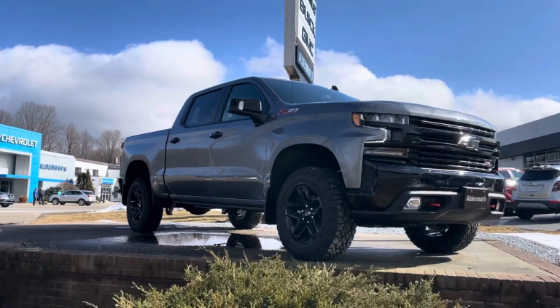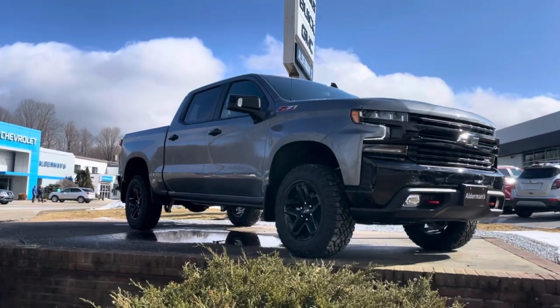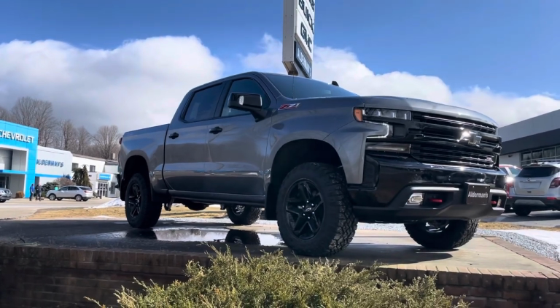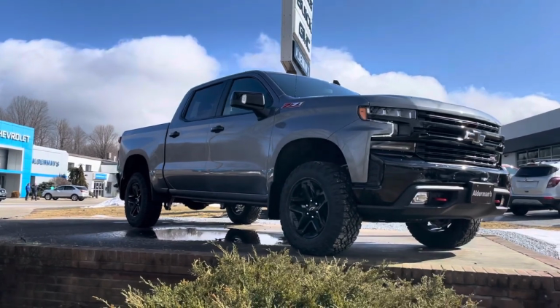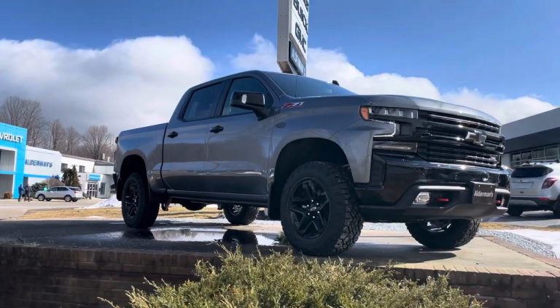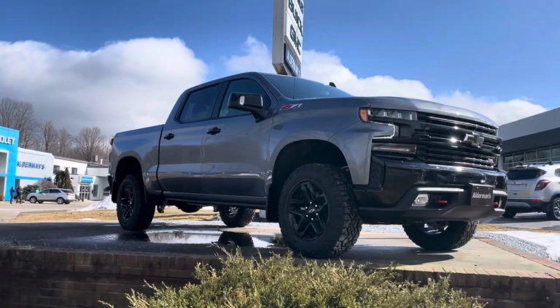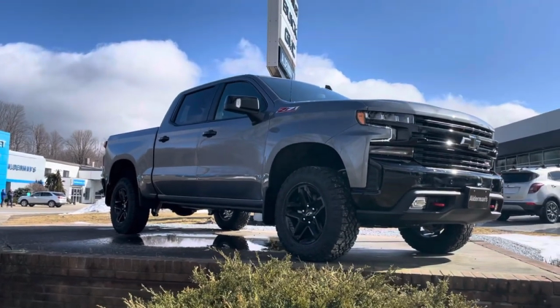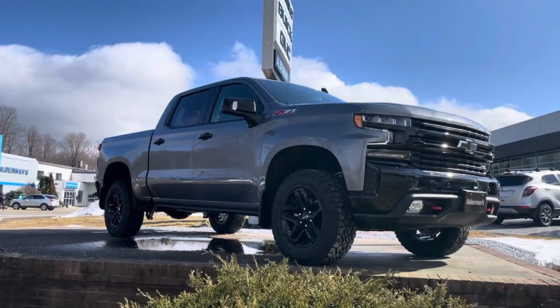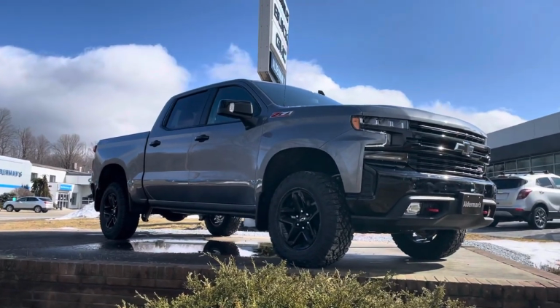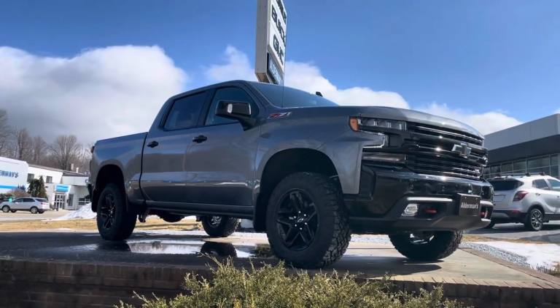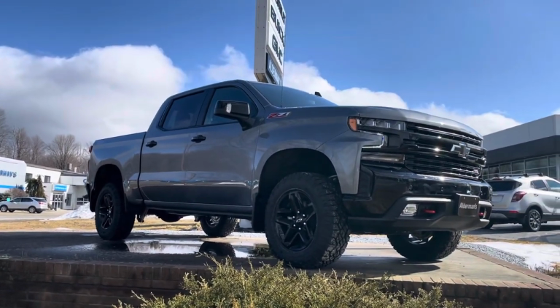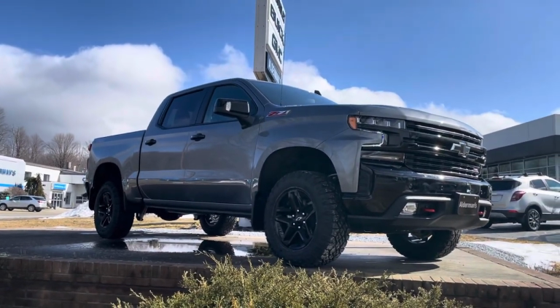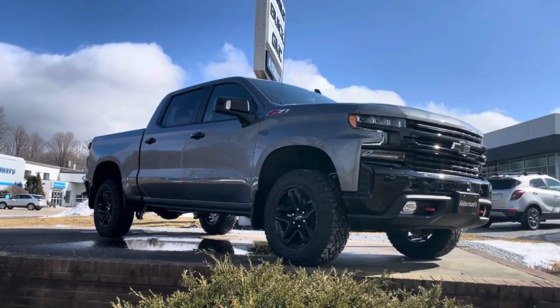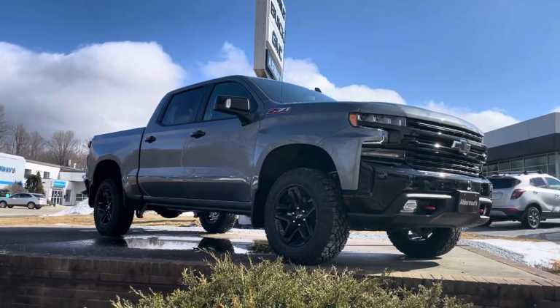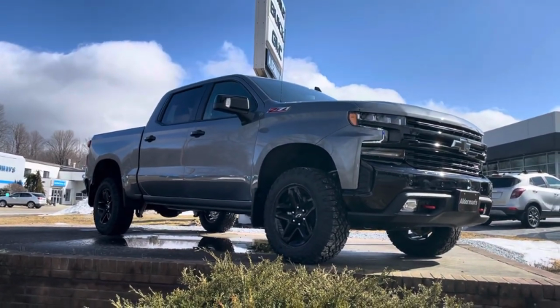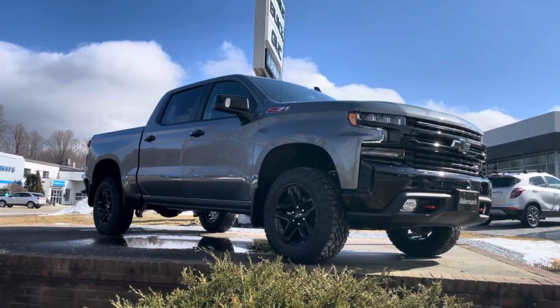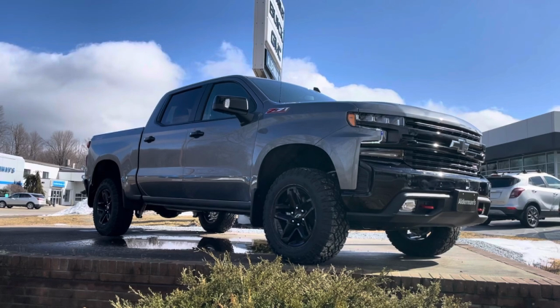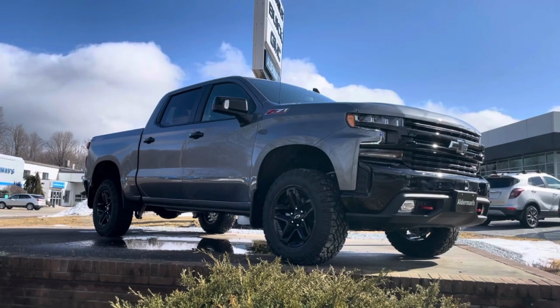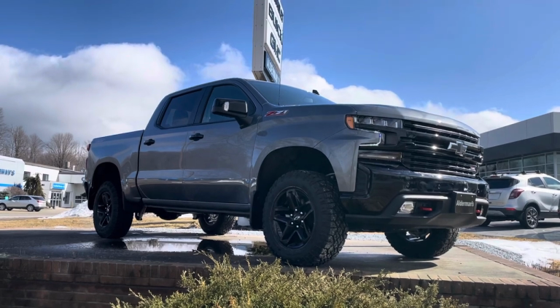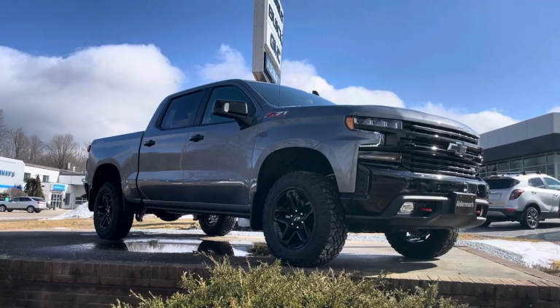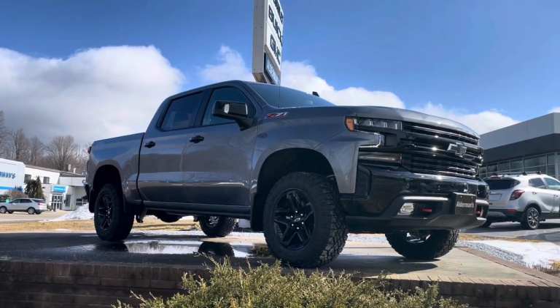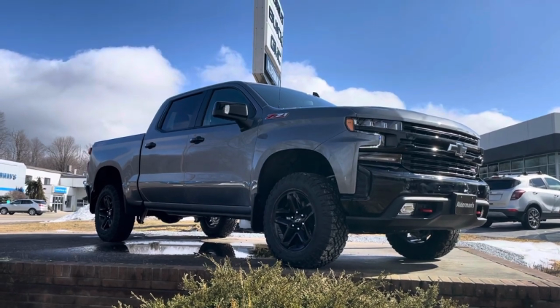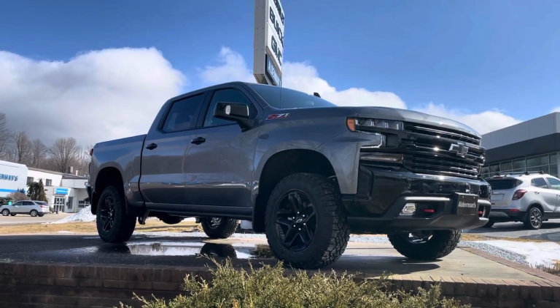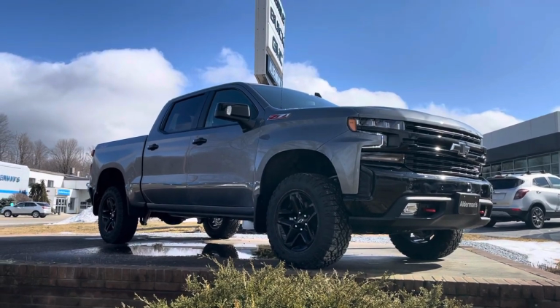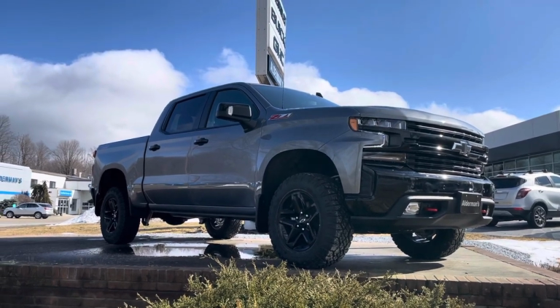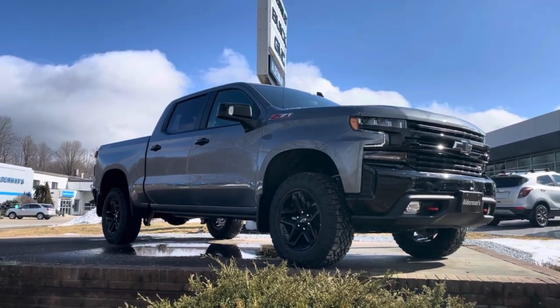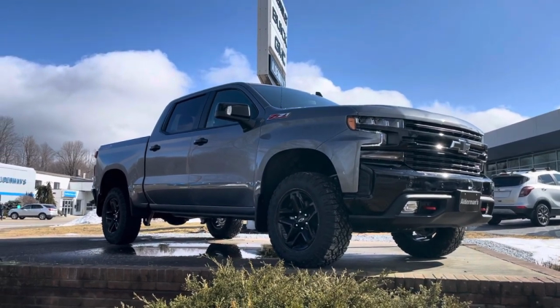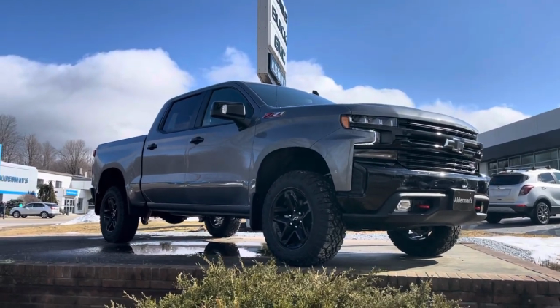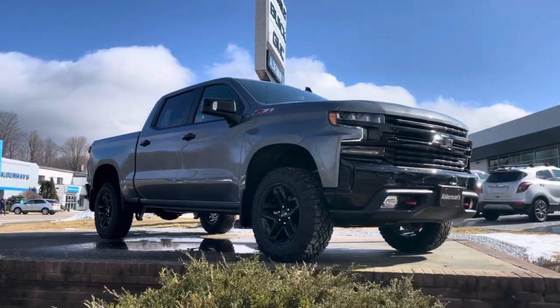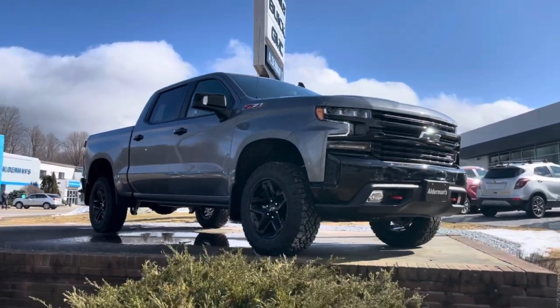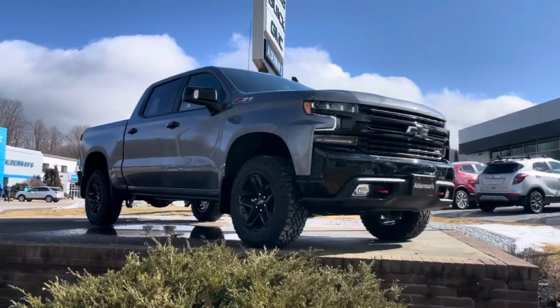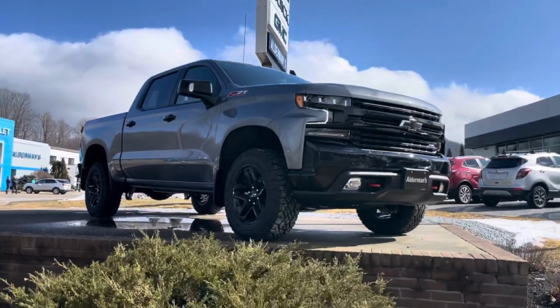With that Trail Boss feature, you've got a two-inch factory lift, mud-terrain Duratec tires, and nice black glossy rims.